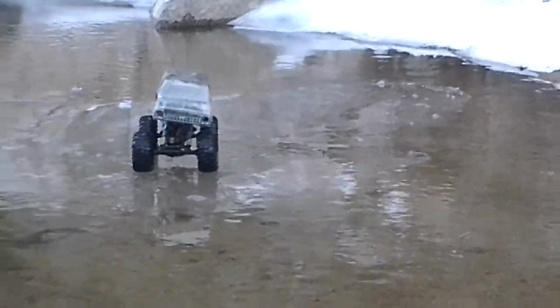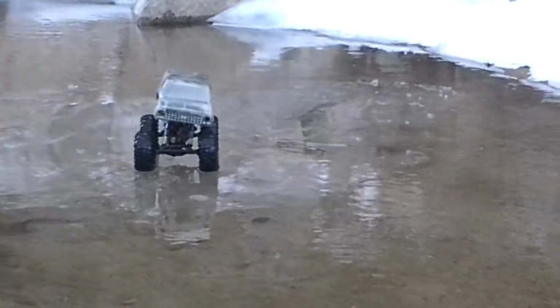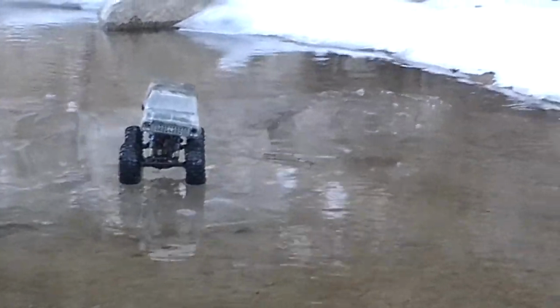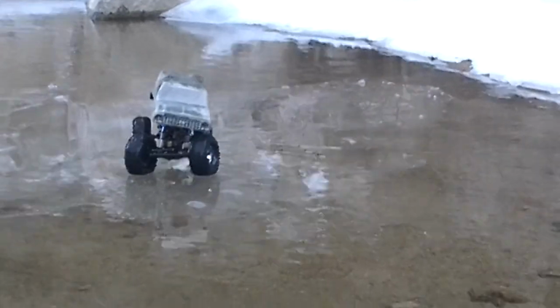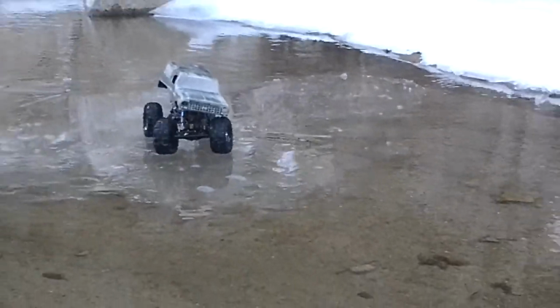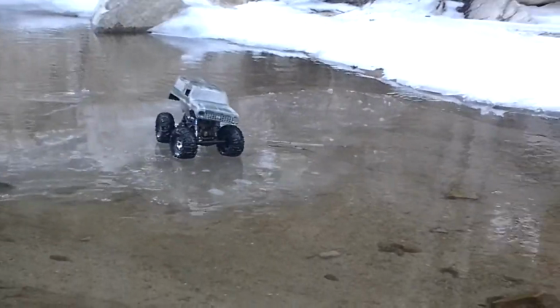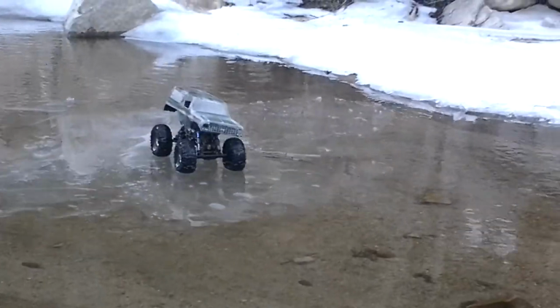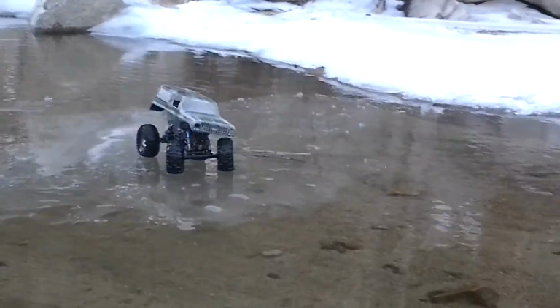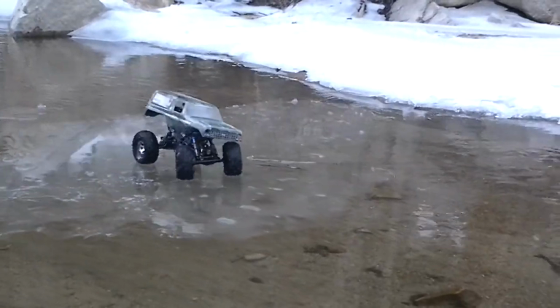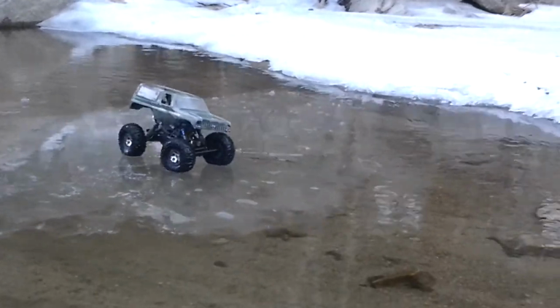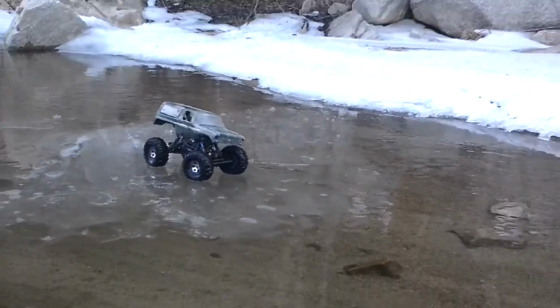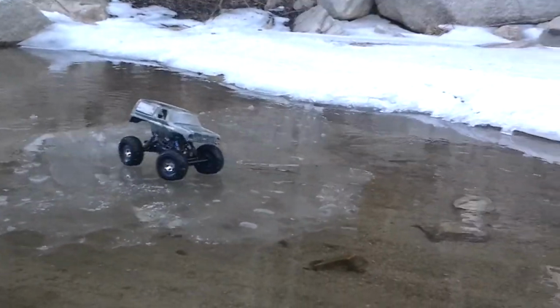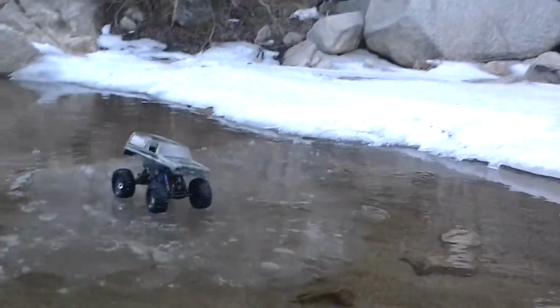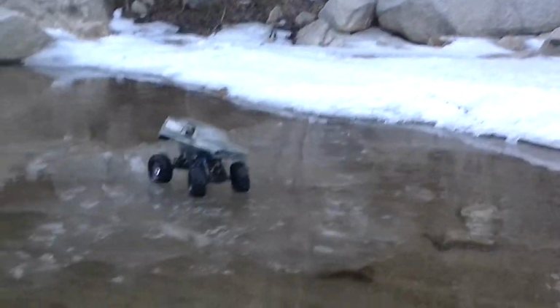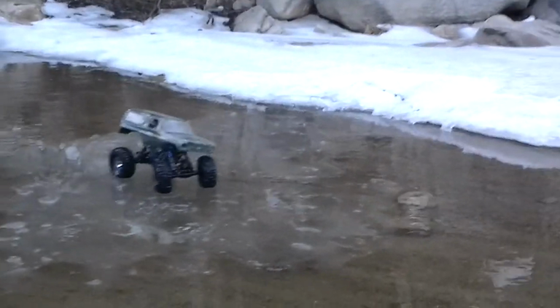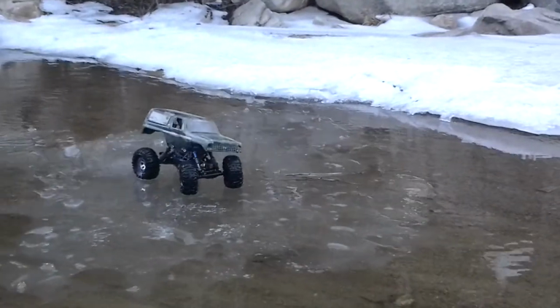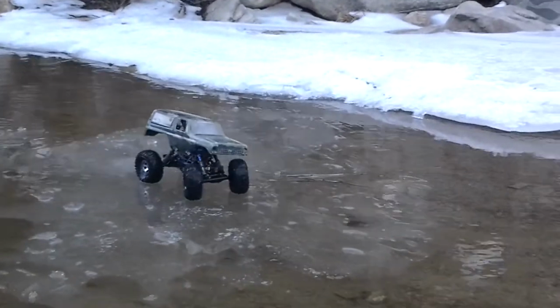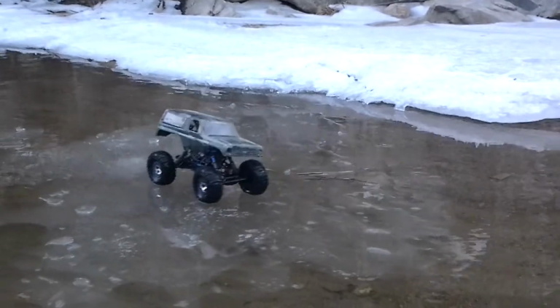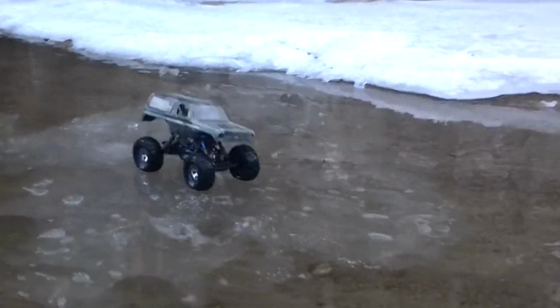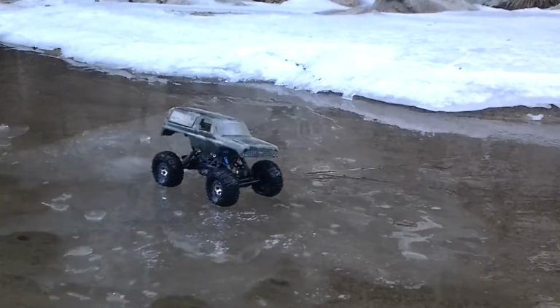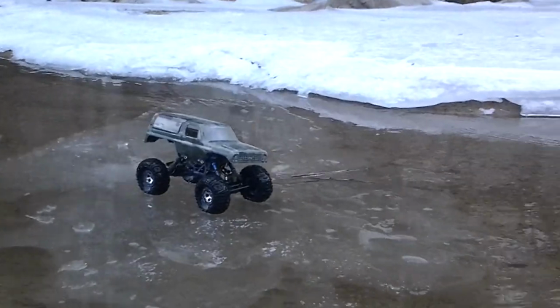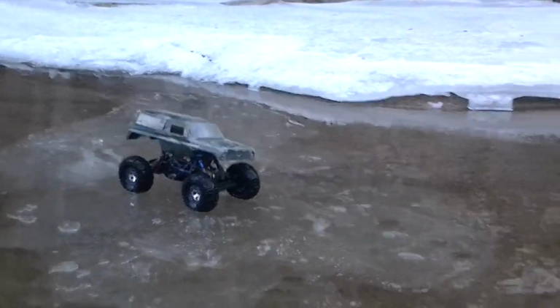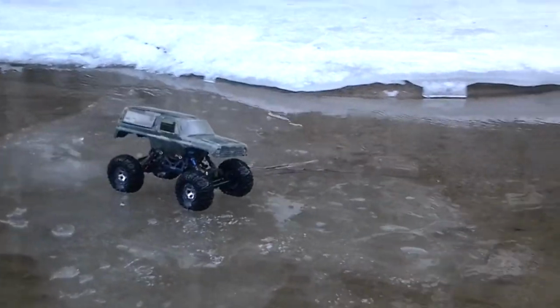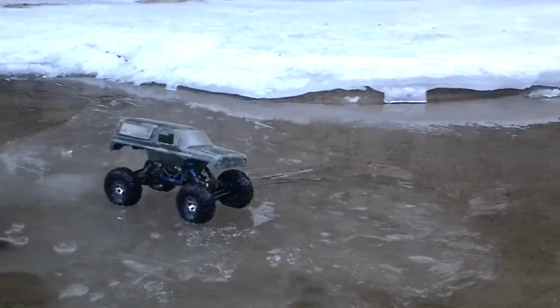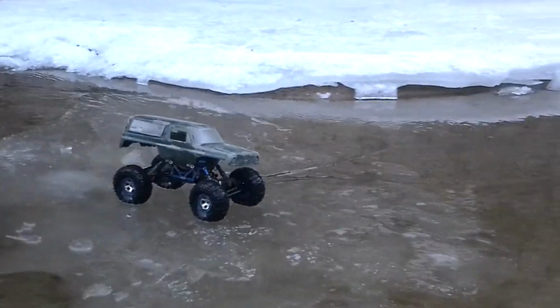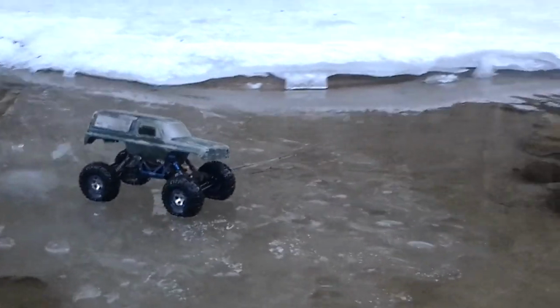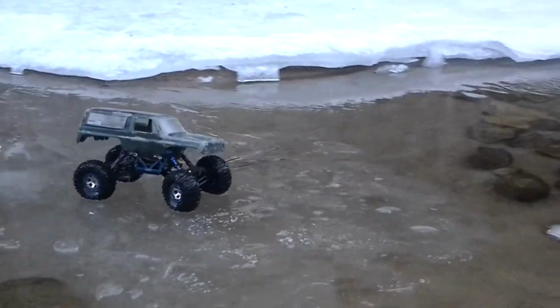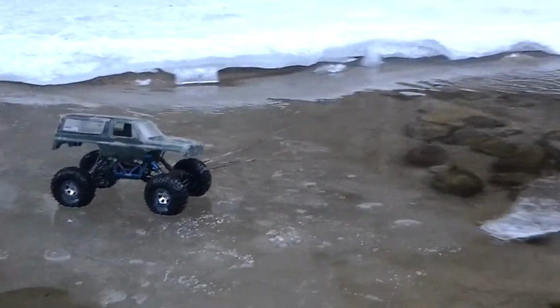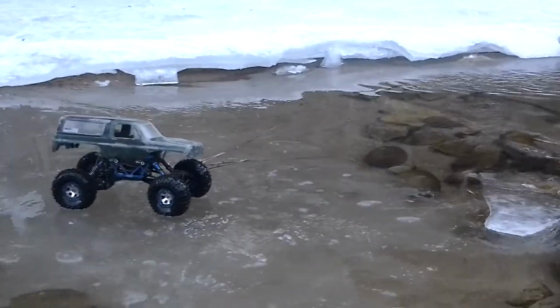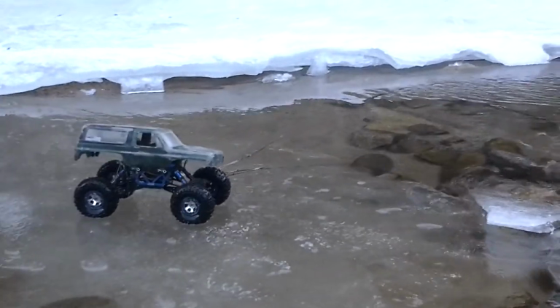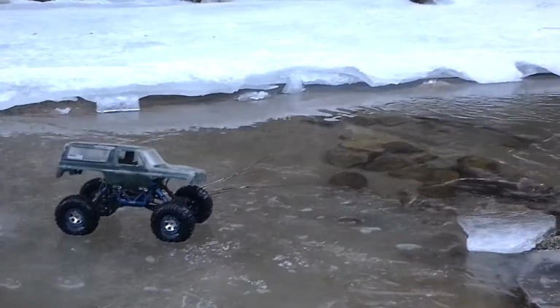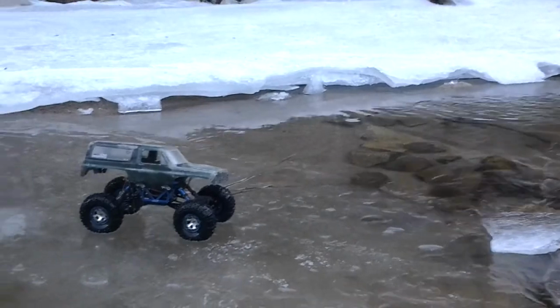Get to the other side — it's going to break over here. Get to the other side. No, it's going to break over here. Get to the other side. No, I'm going to drive out onto the rock. Don't do that.